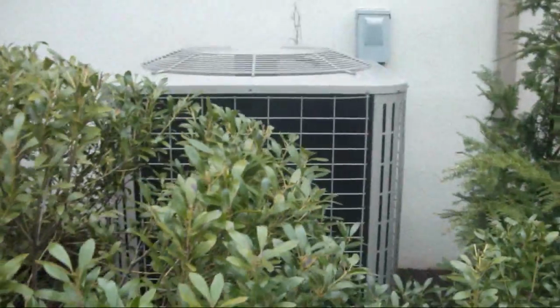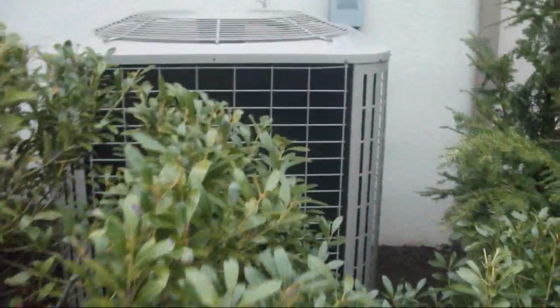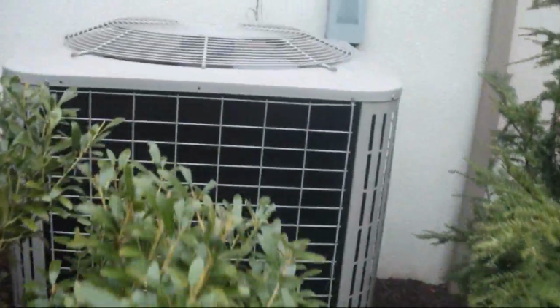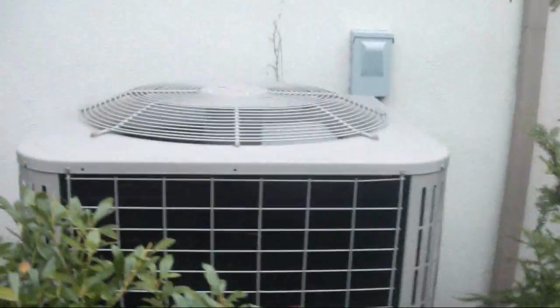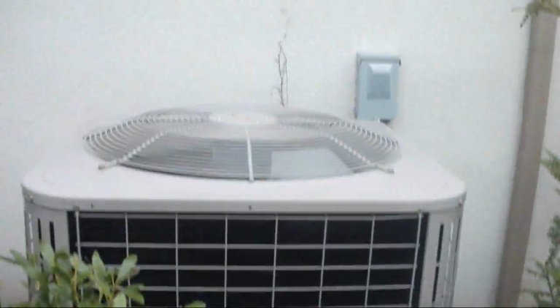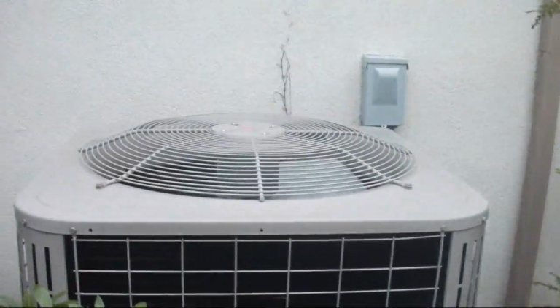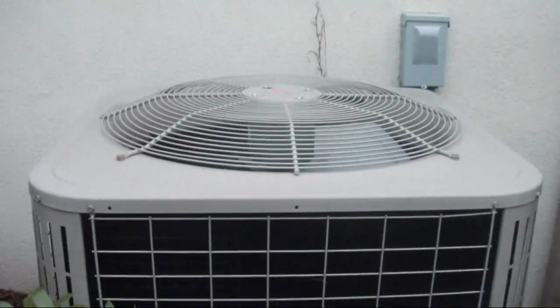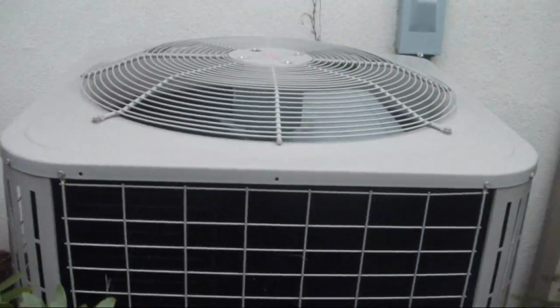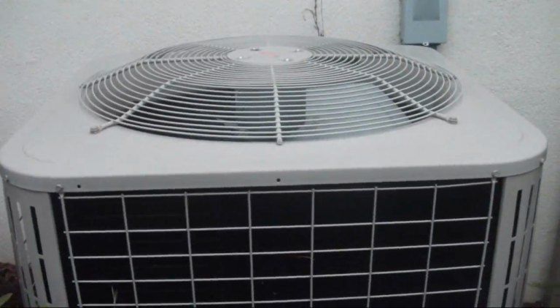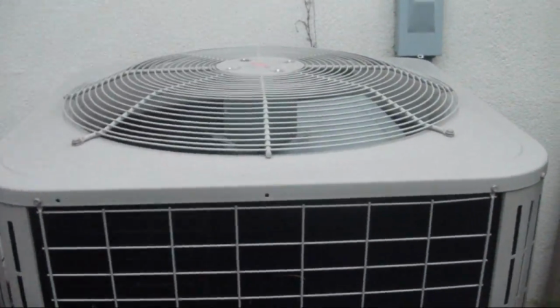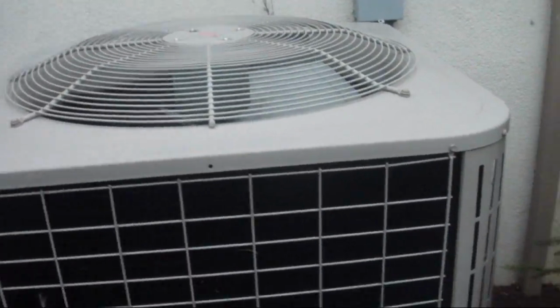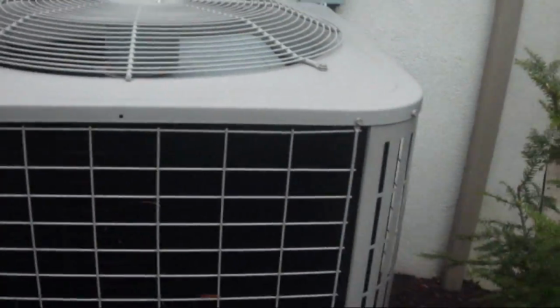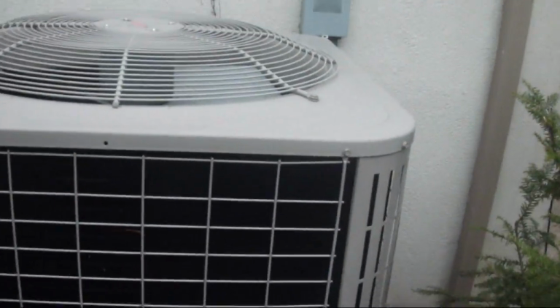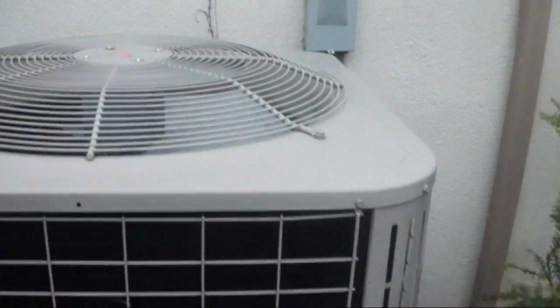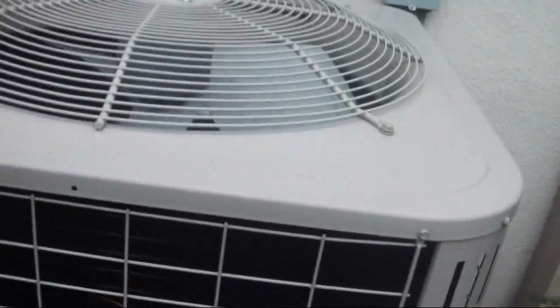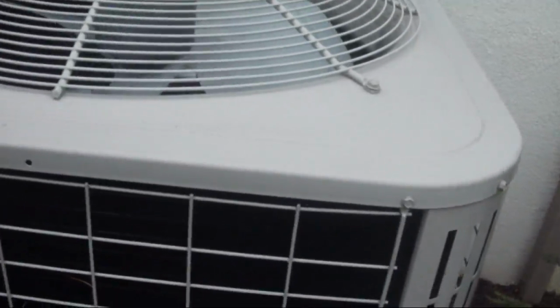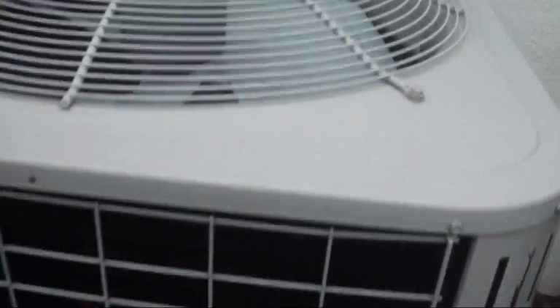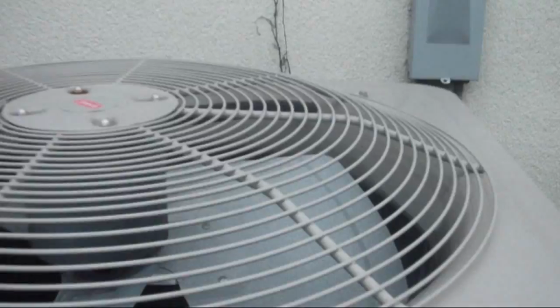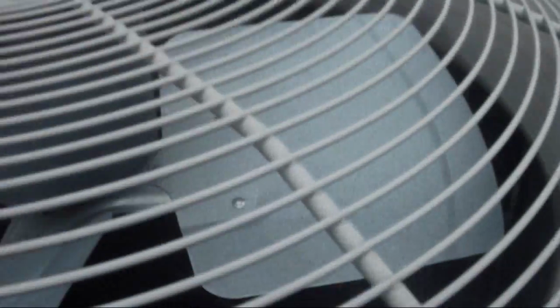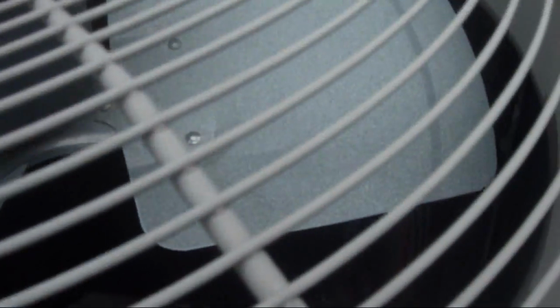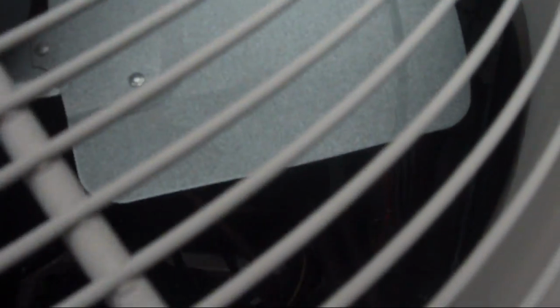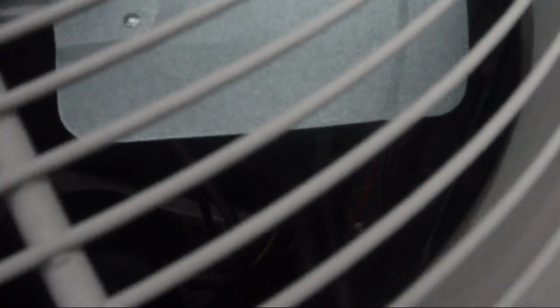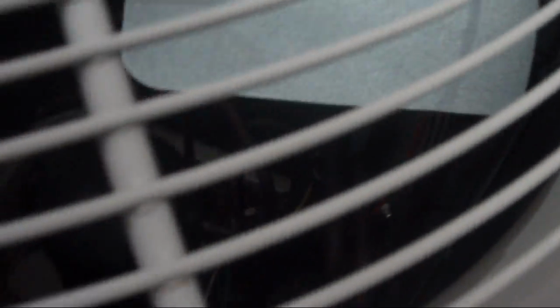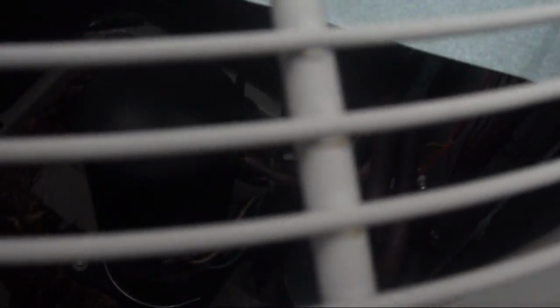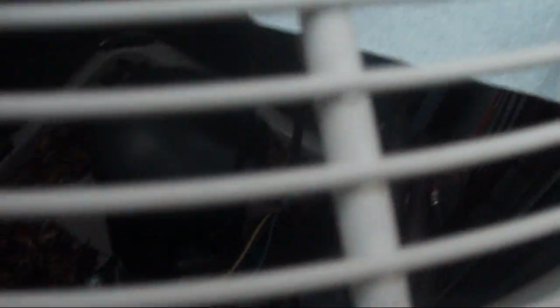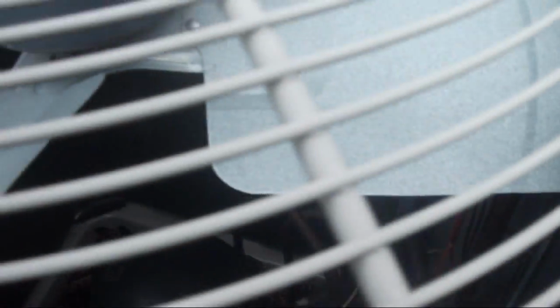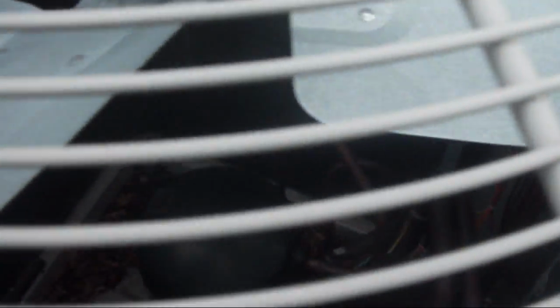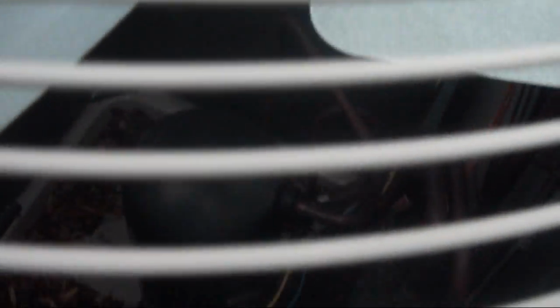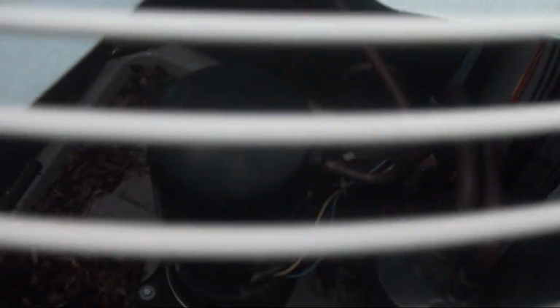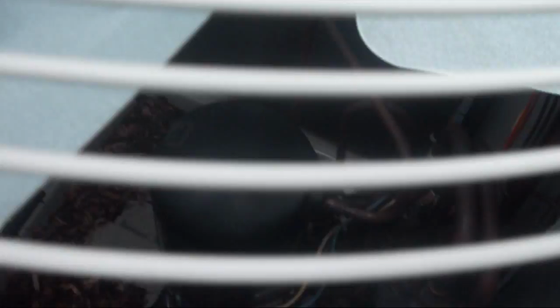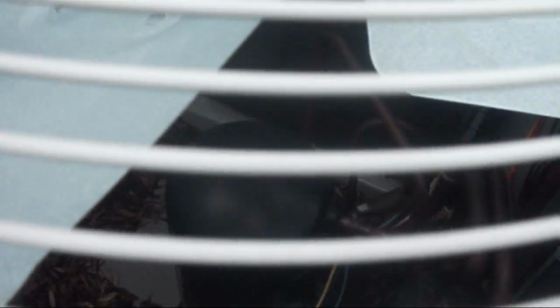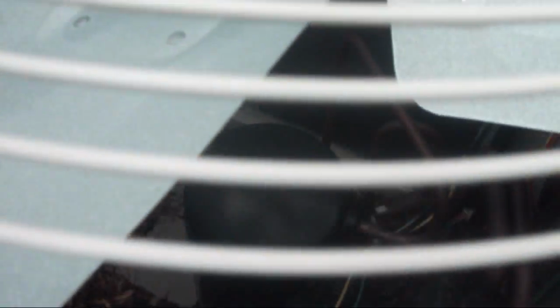That was the weirdest thing. I'm glad I got that on video. It's a Bryant heat pump and it's got a Copeland scroll compressor.